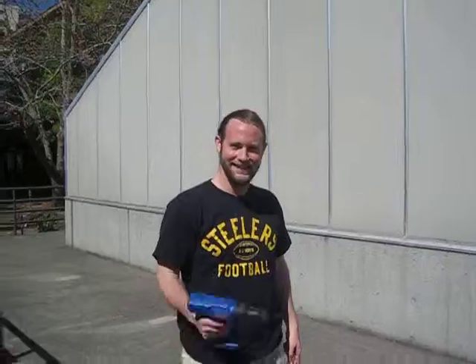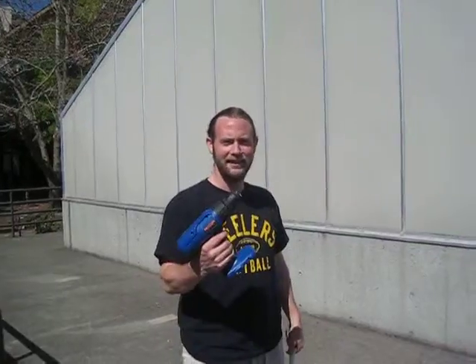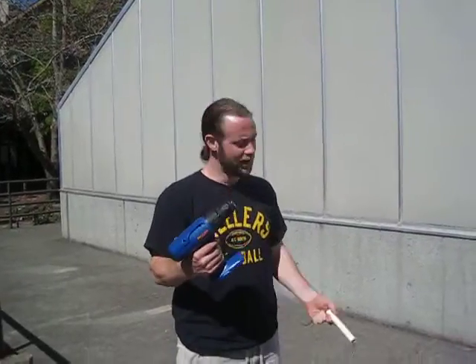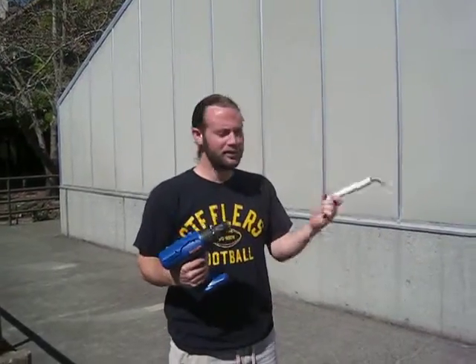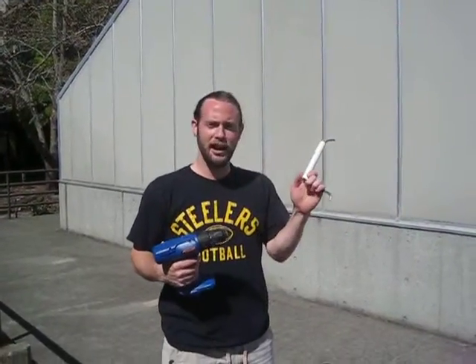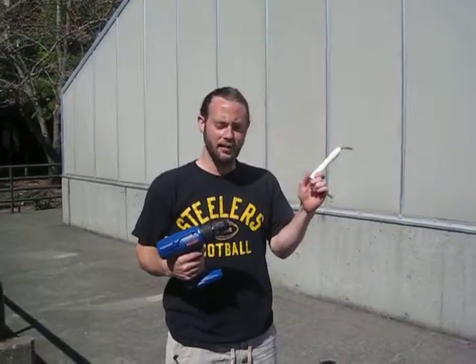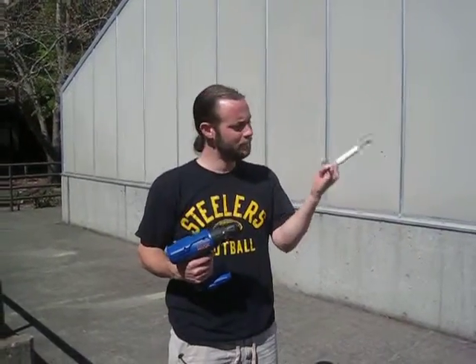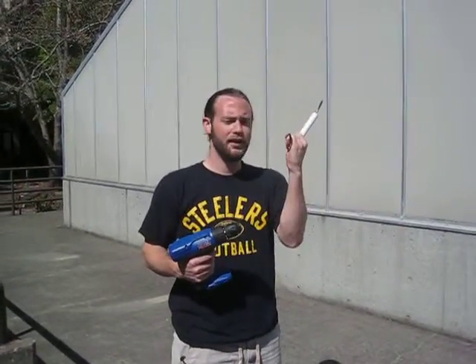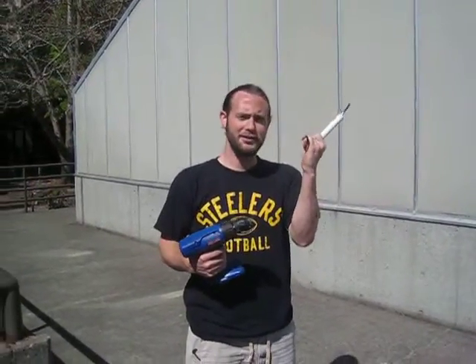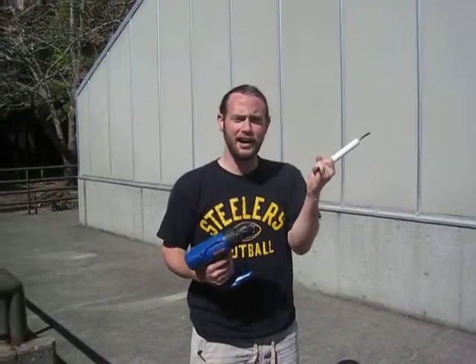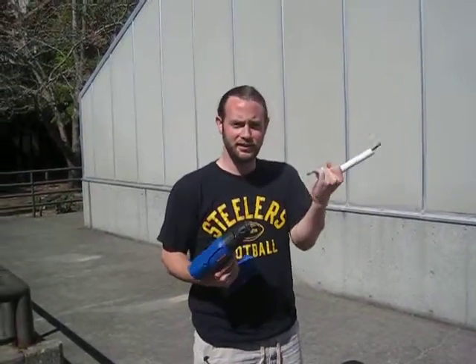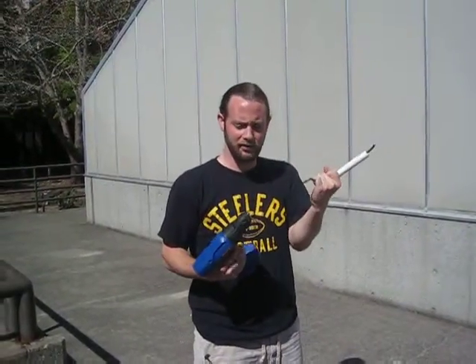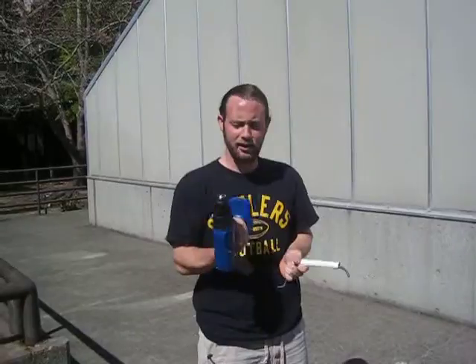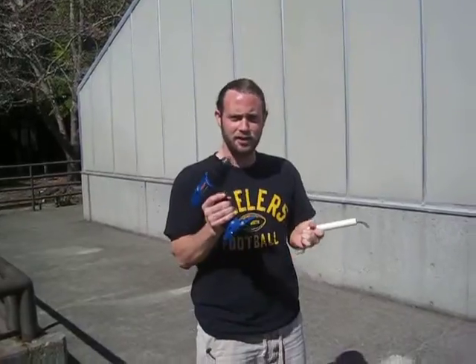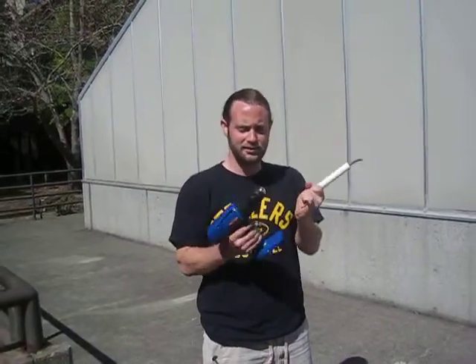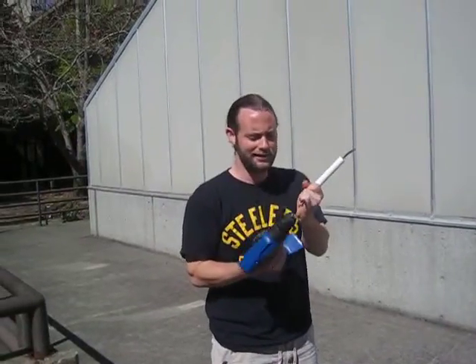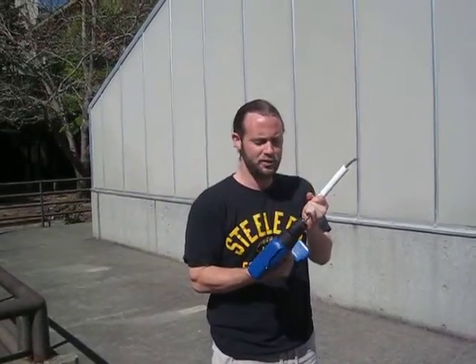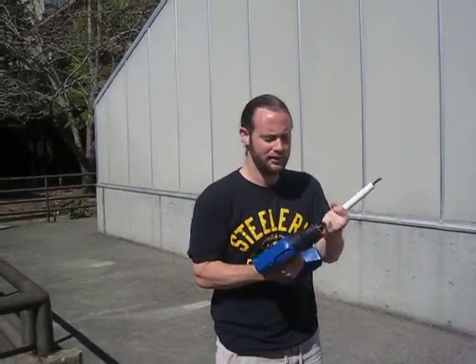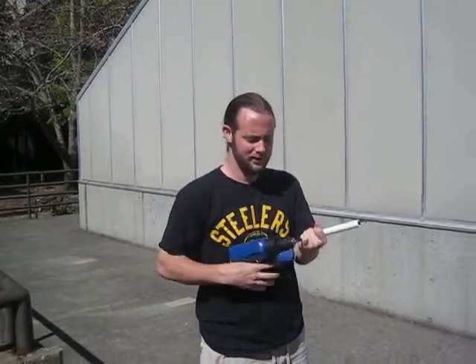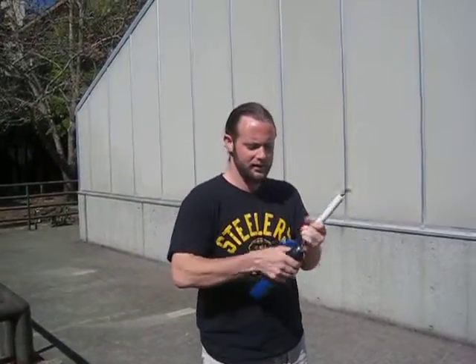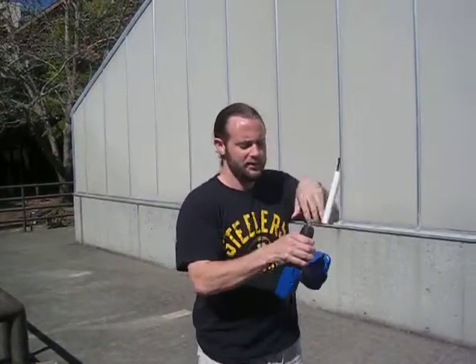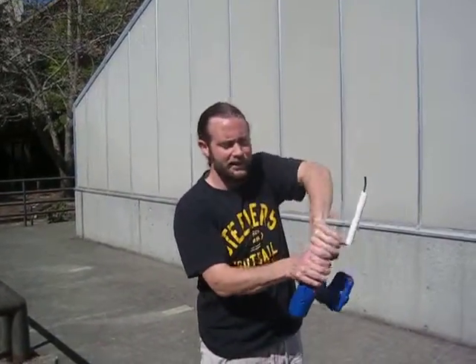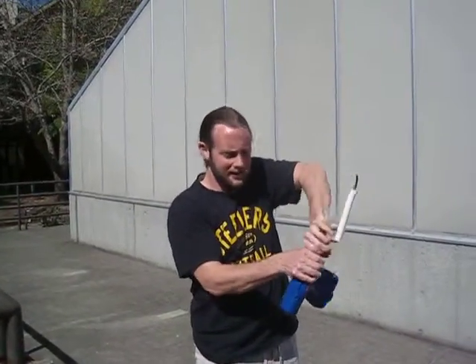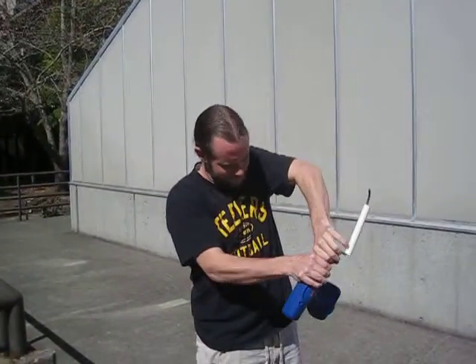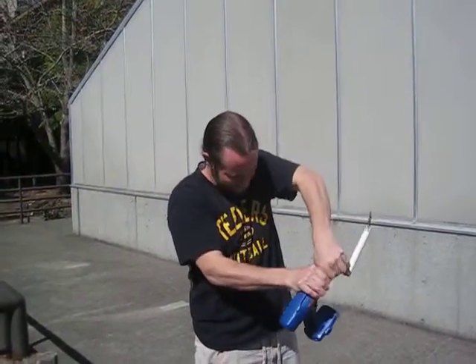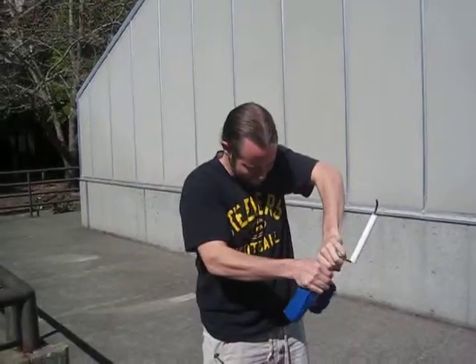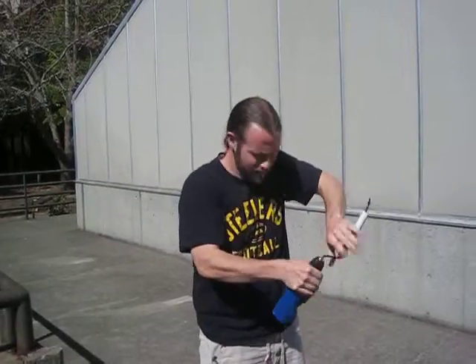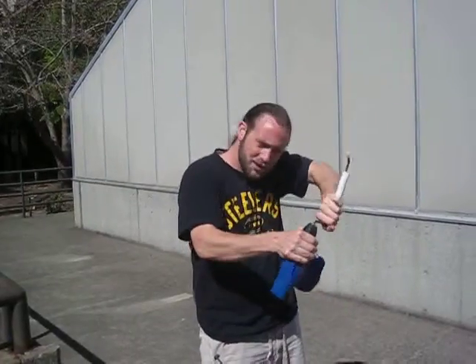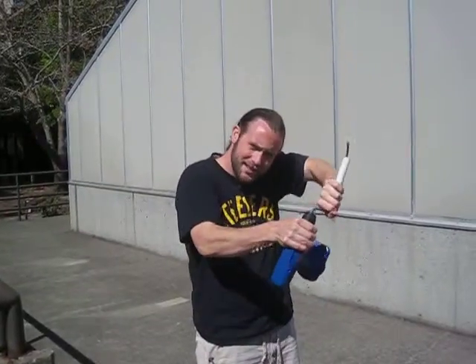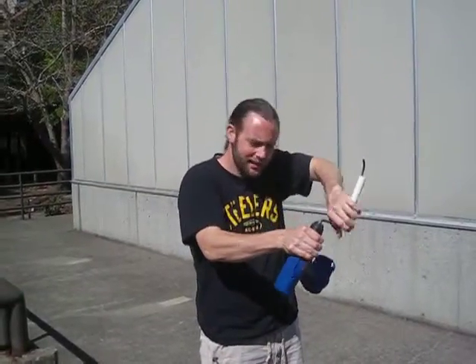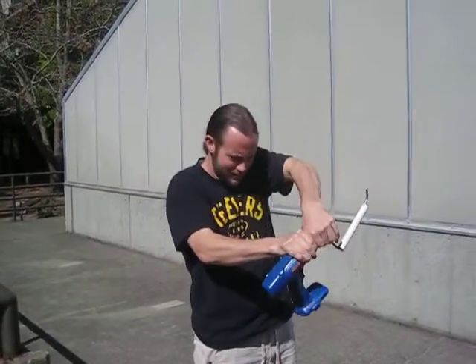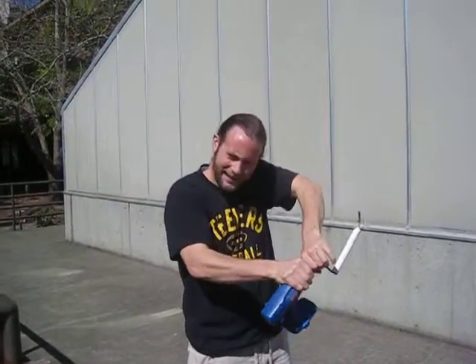You have your hand drill and your hand crank arm. You insert the notched end of the hand crank arm into the jaws of the drill. You tighten down. Make sure it's snug. Tighten again.